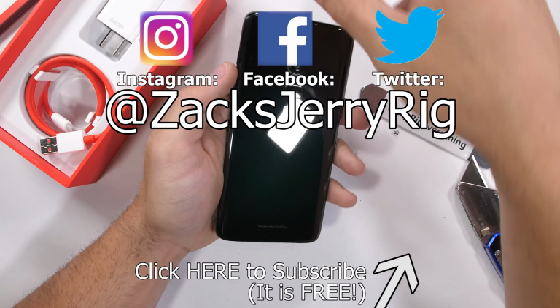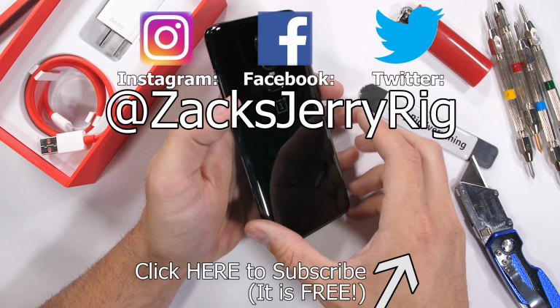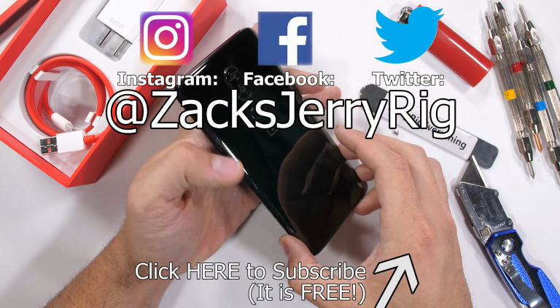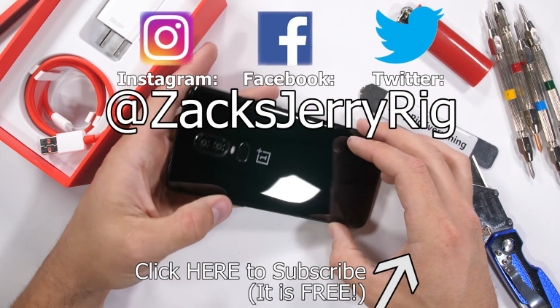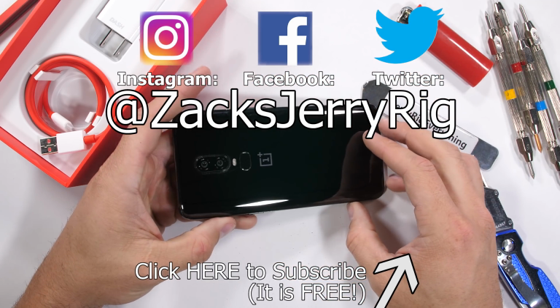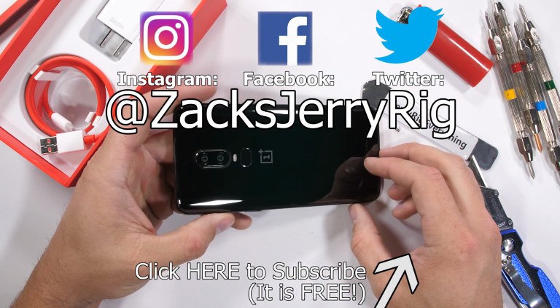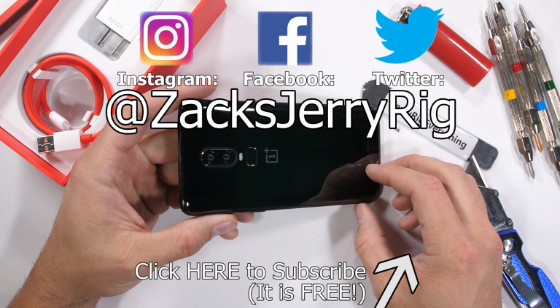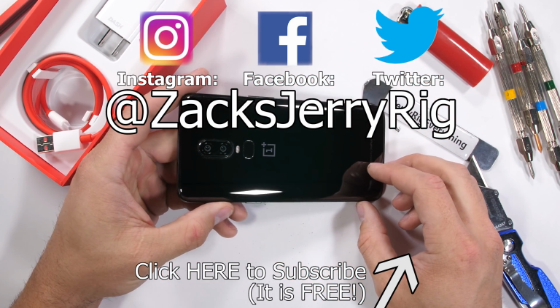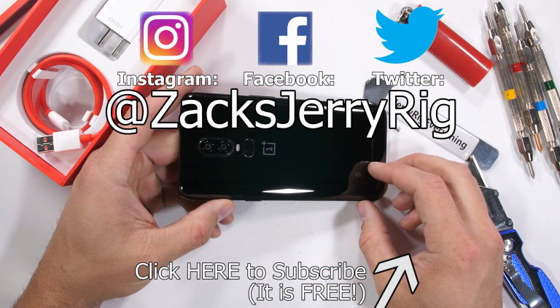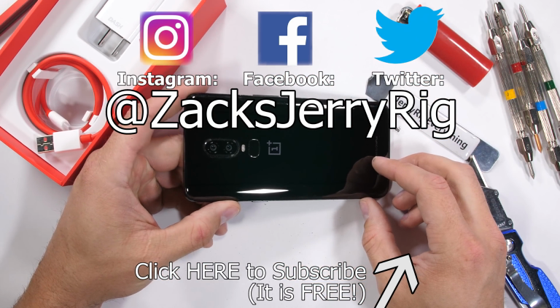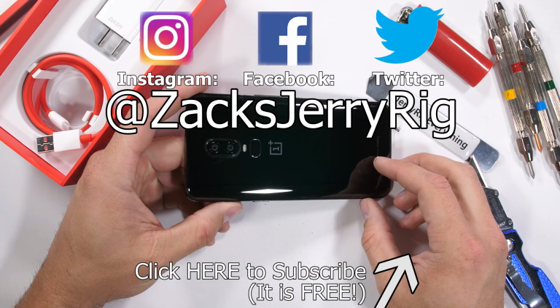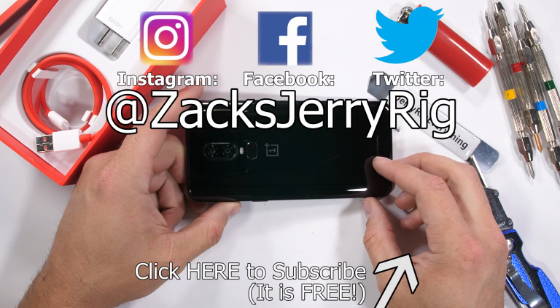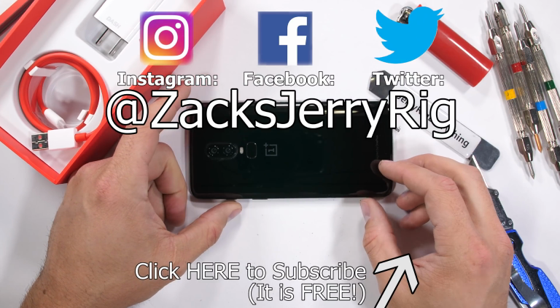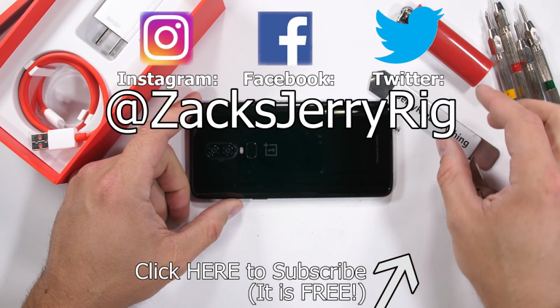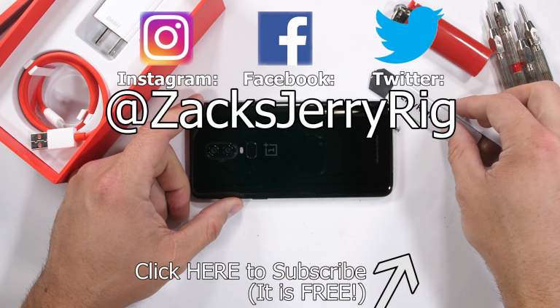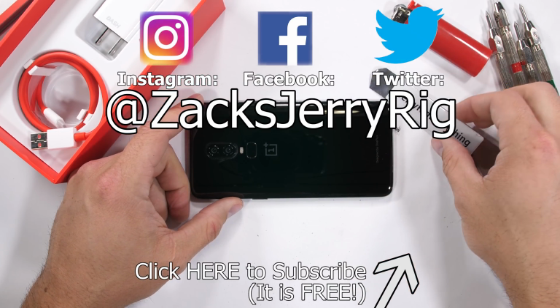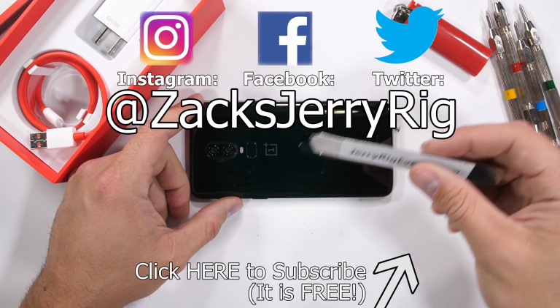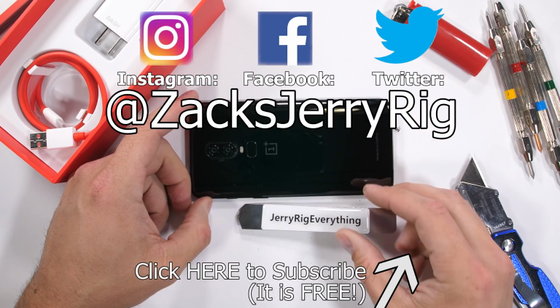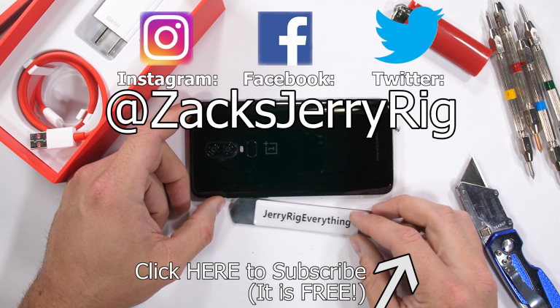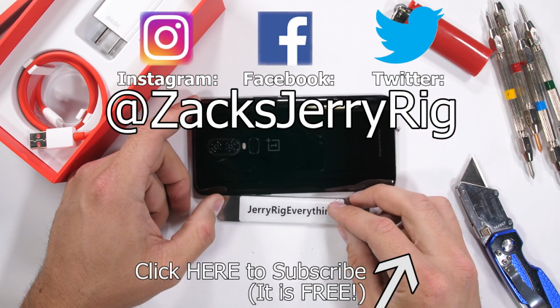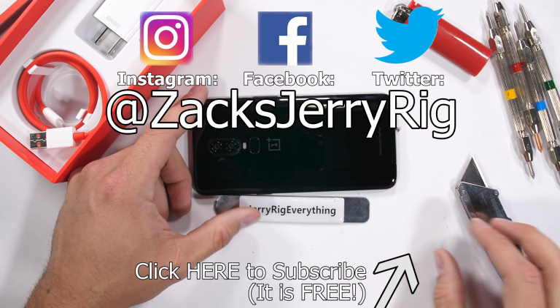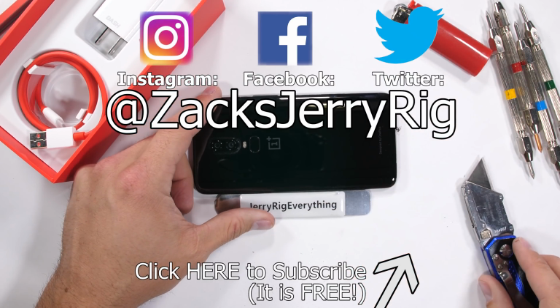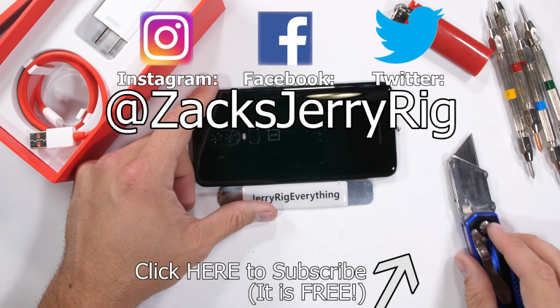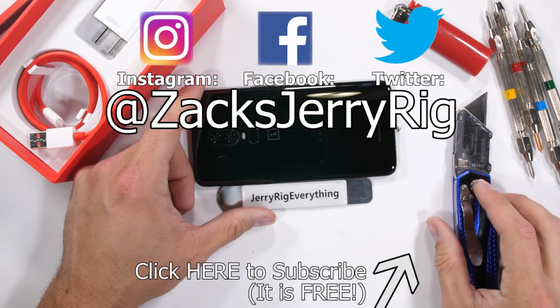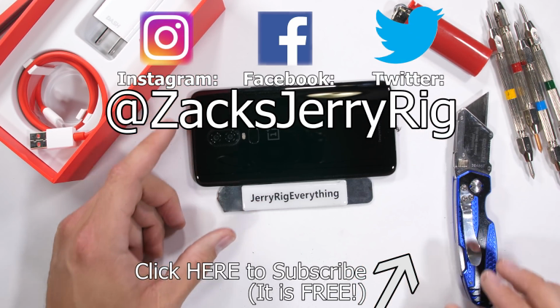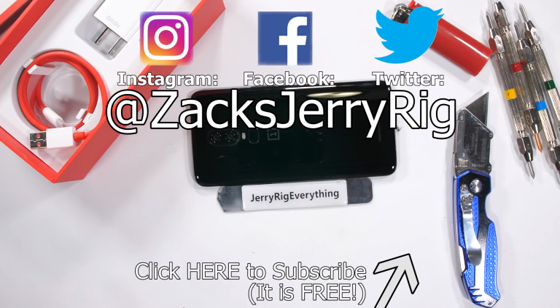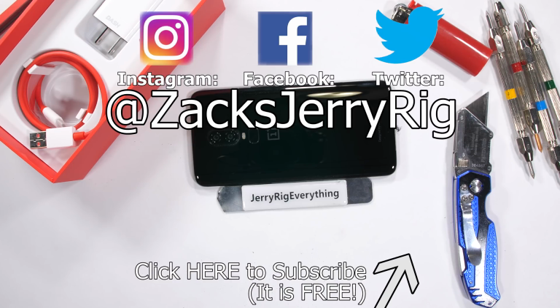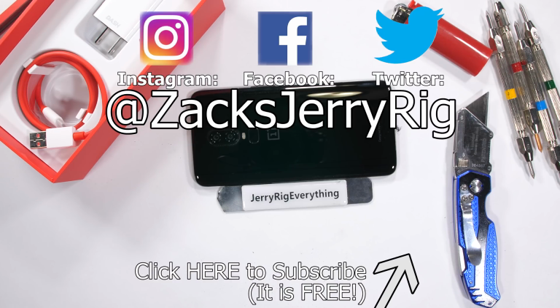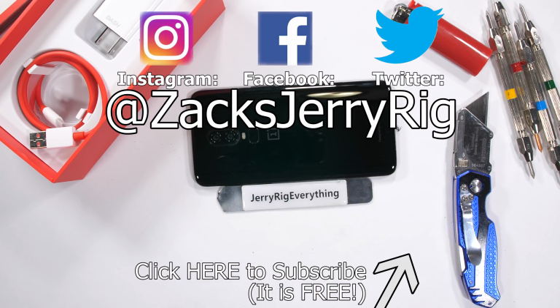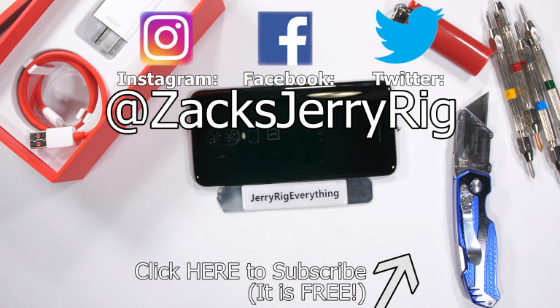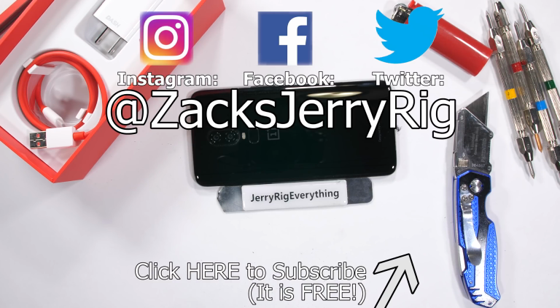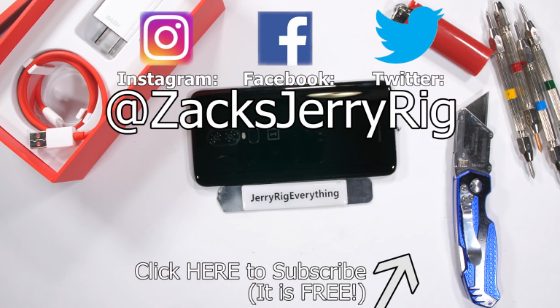What do you think? Do you like the OnePlus 6? What features would your ideal smartphone include? Let me know down in the comments, and come hang out with me on Twitter and Instagram. Thanks a ton for watching, and I'll see you around.